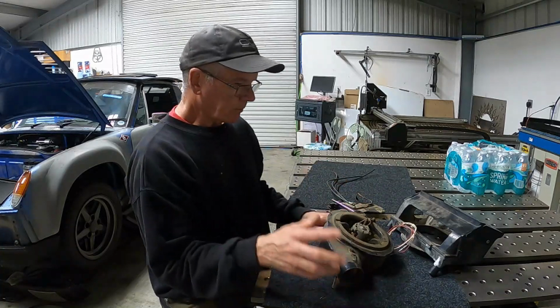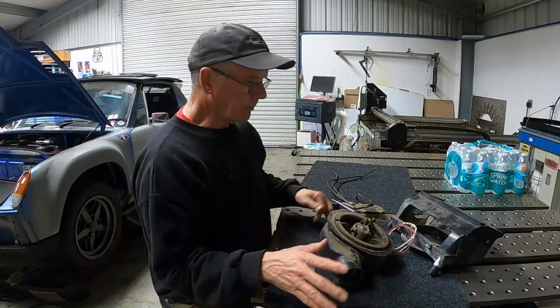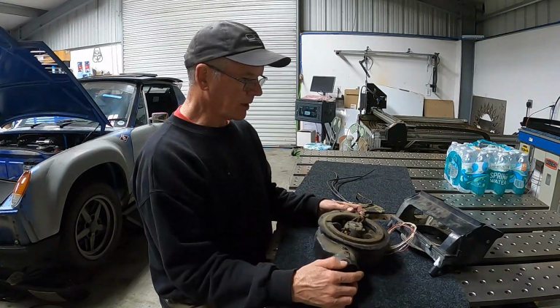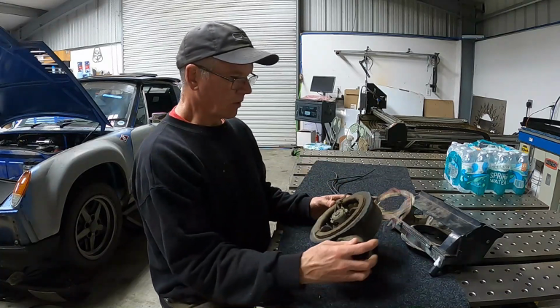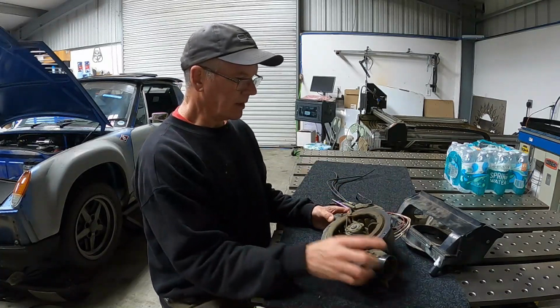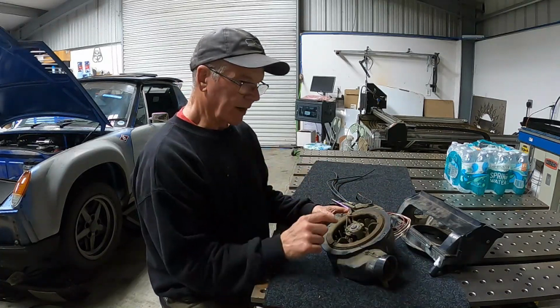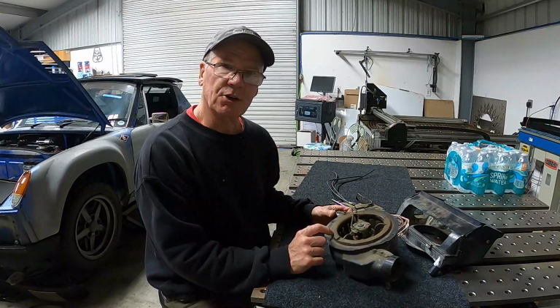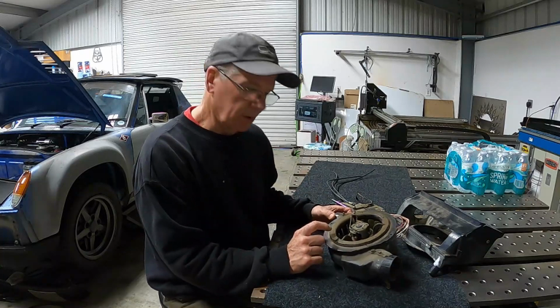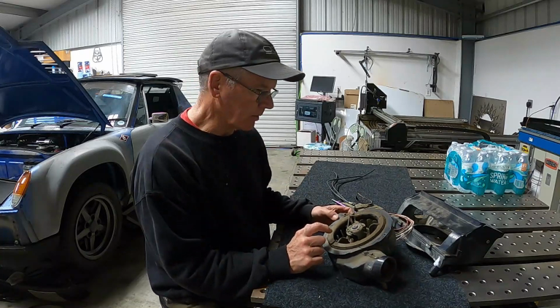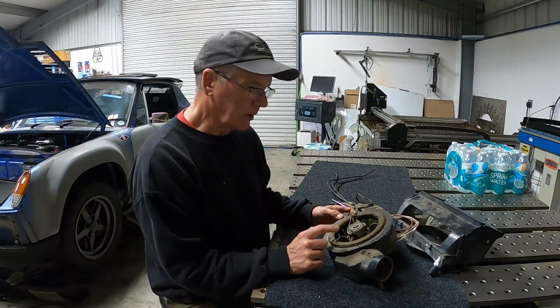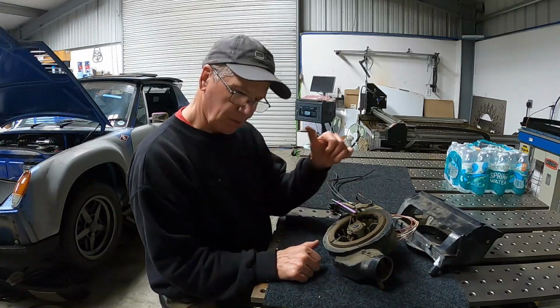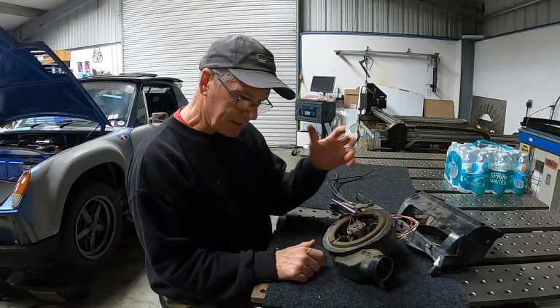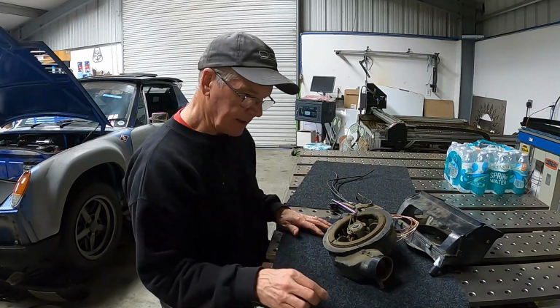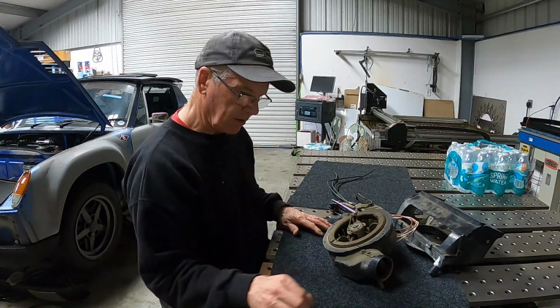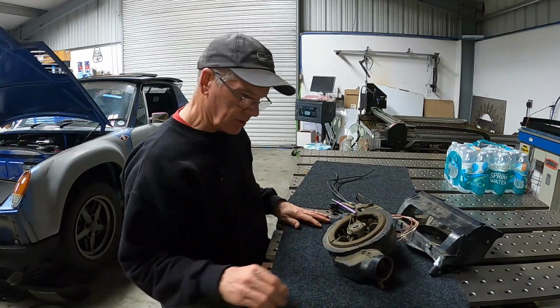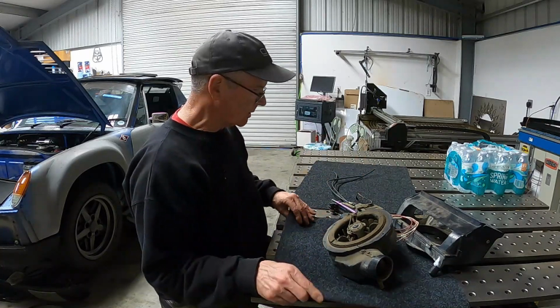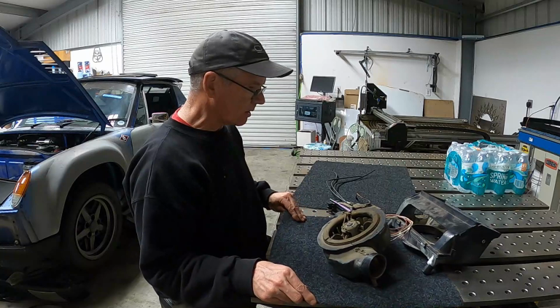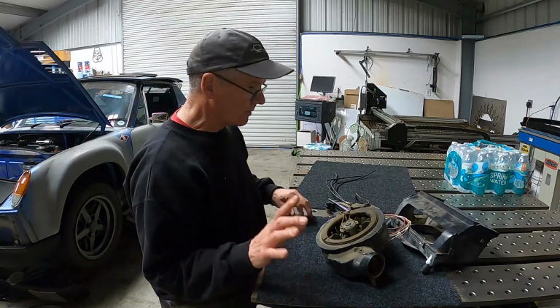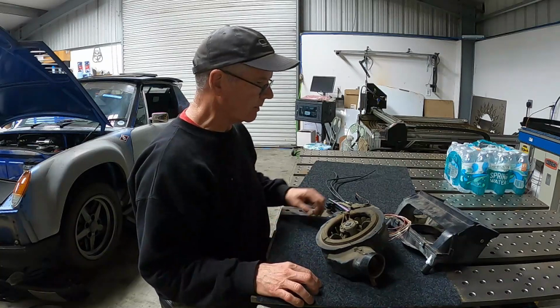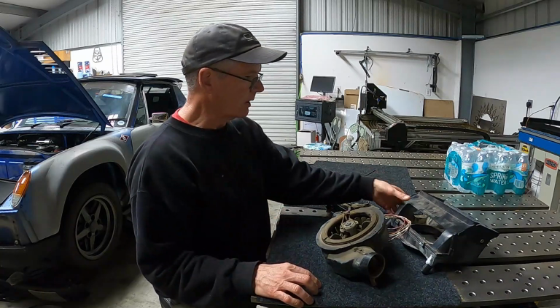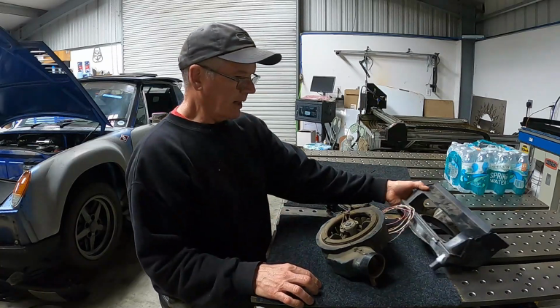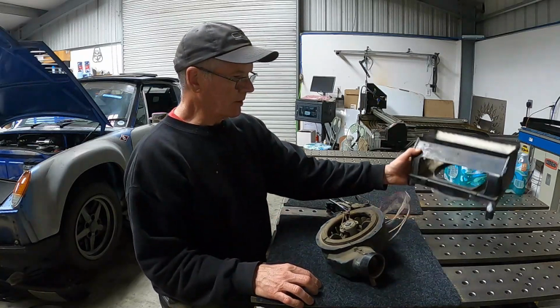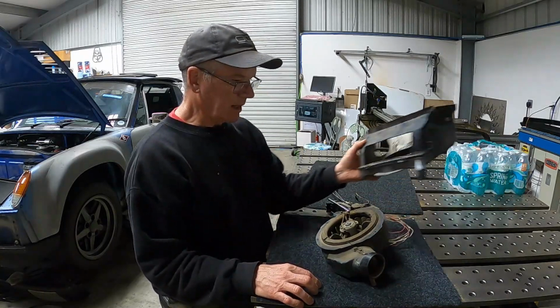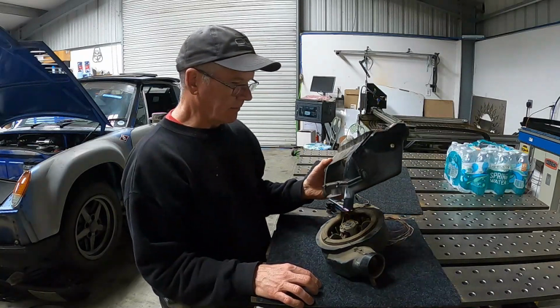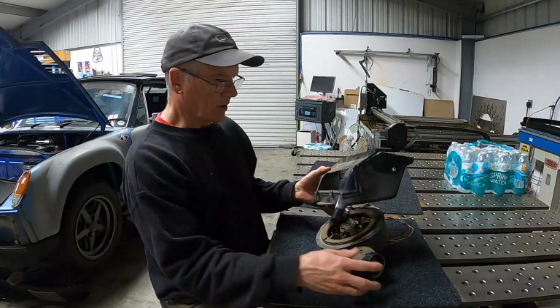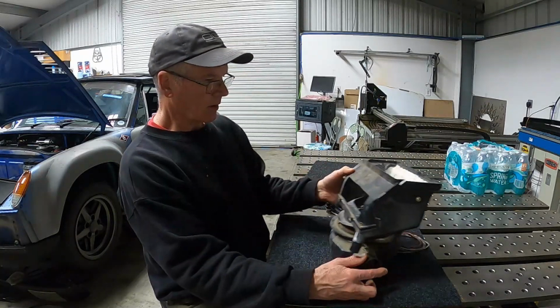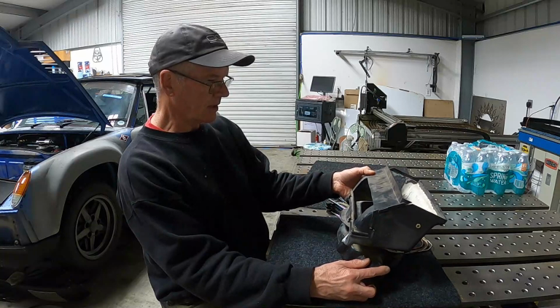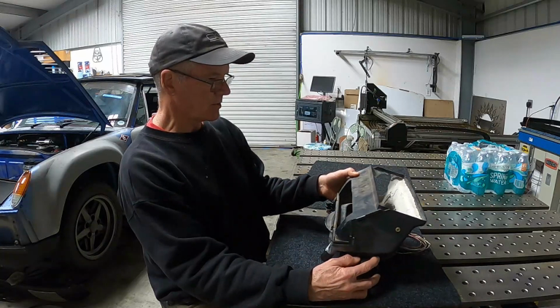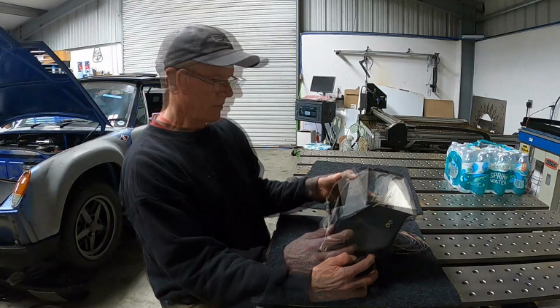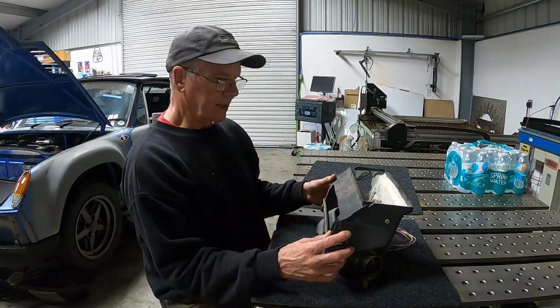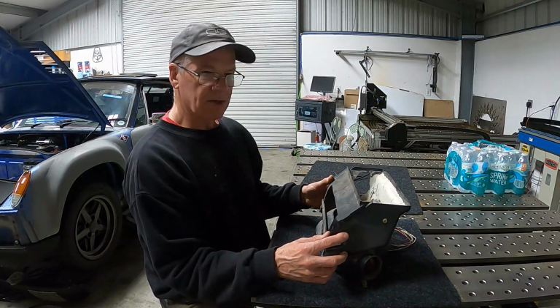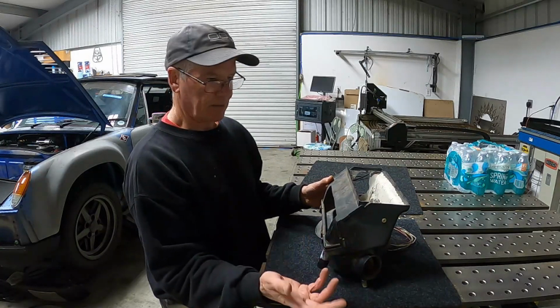A couple things we're trying to do. One, we've got to try to control this blower motor, and I want to do it with one button — as all things are controlled in that car, or that's what I'm trying for. And then we also need to get heat somehow, since the car no longer has heat exchangers in it.